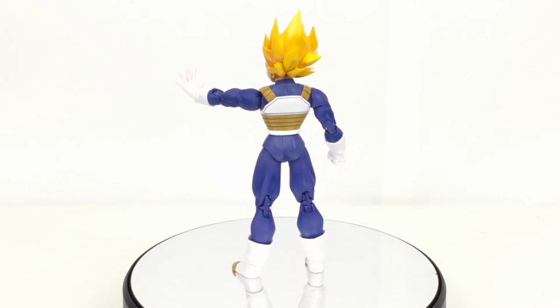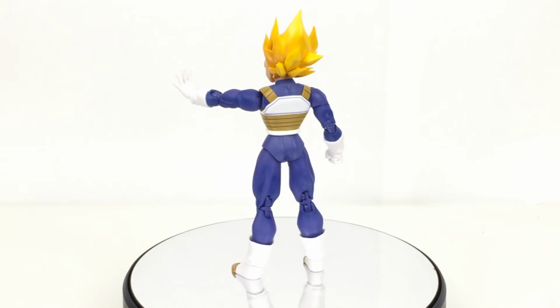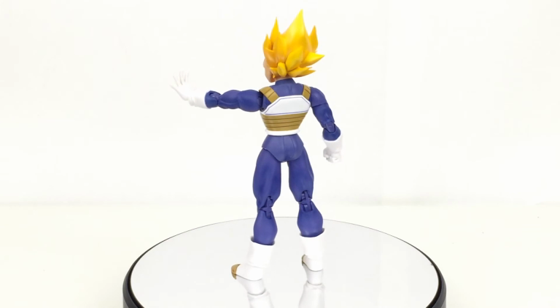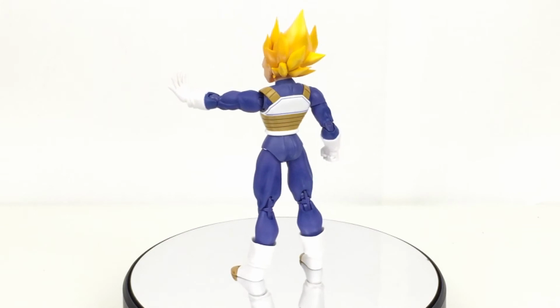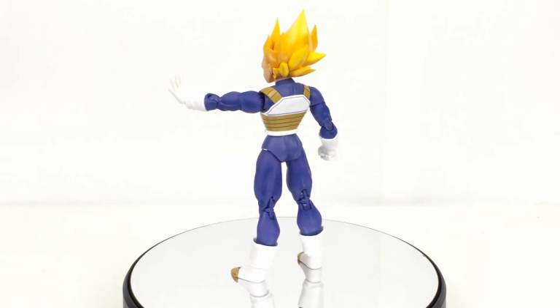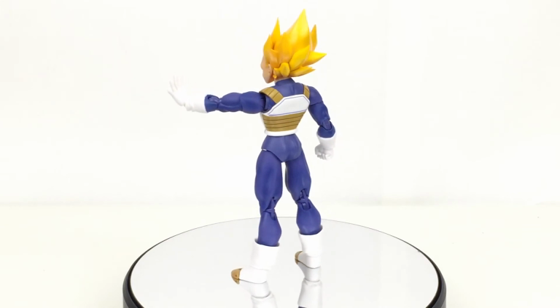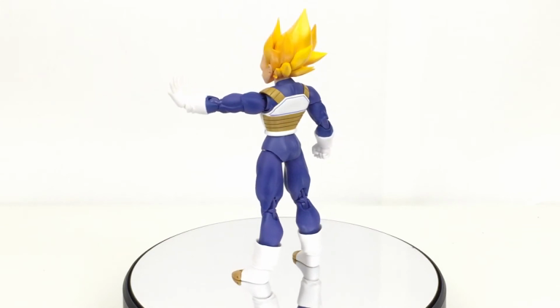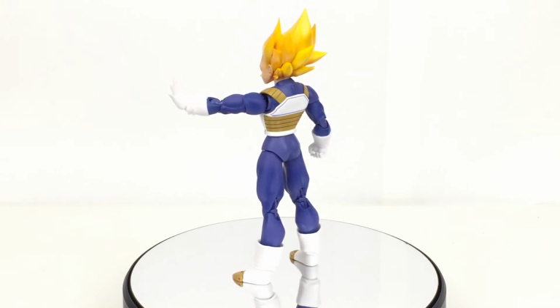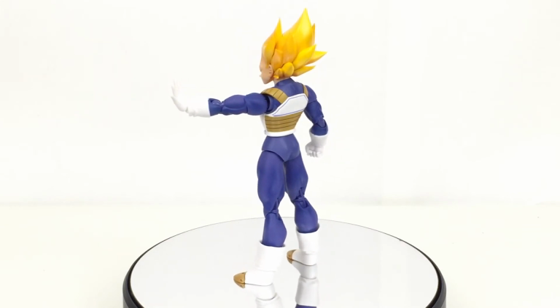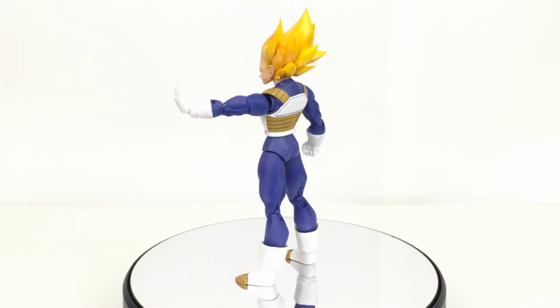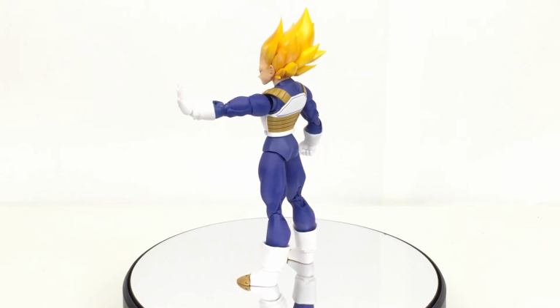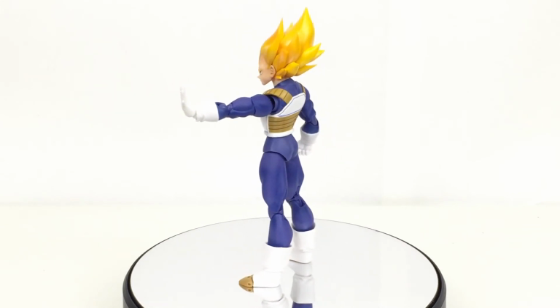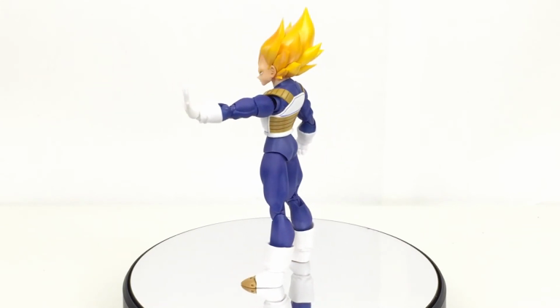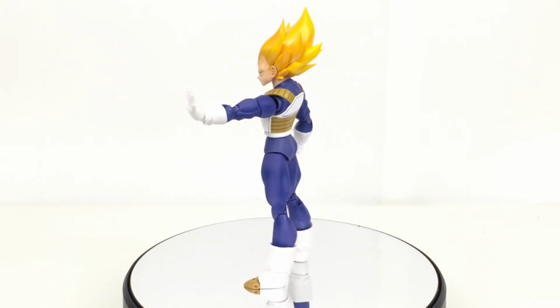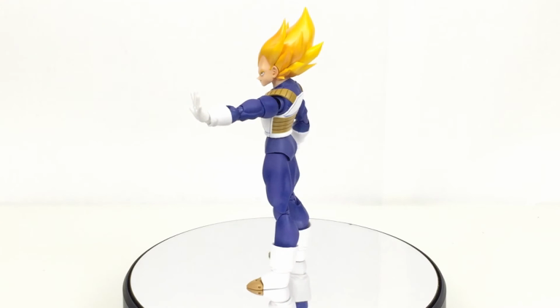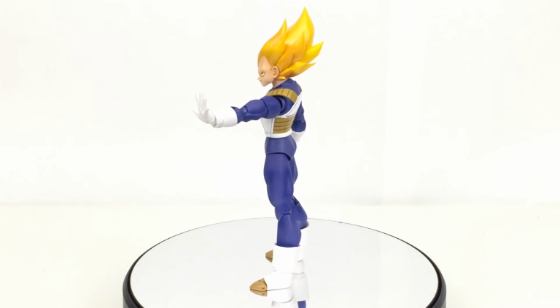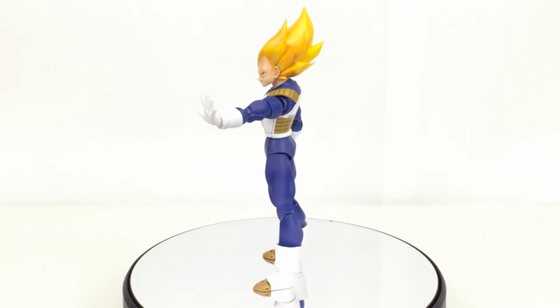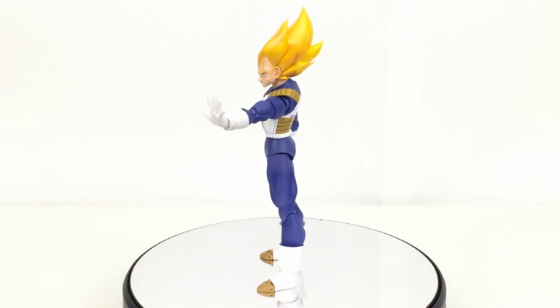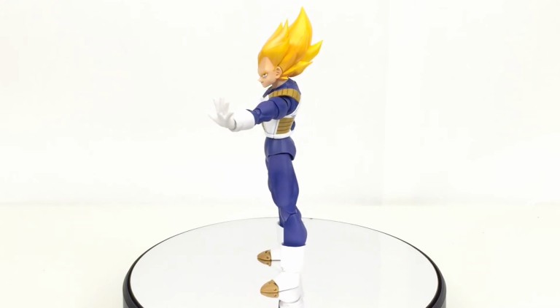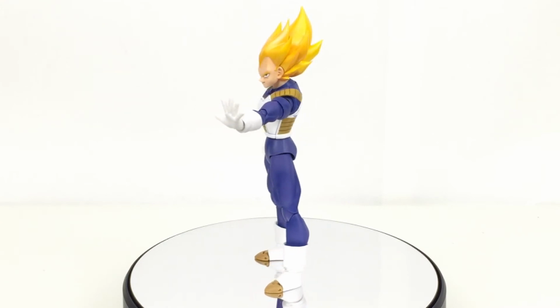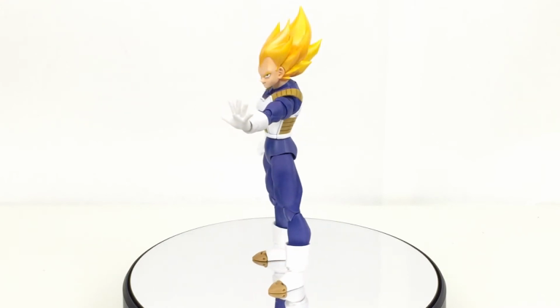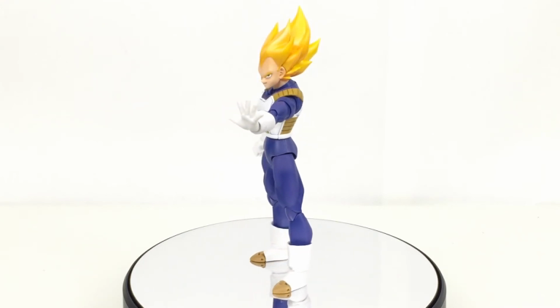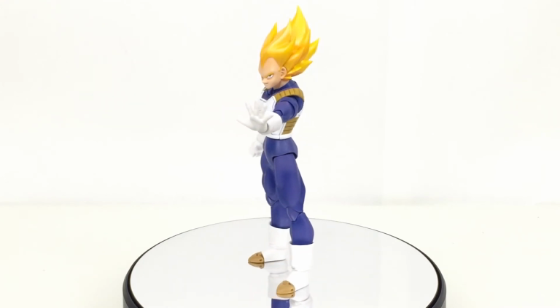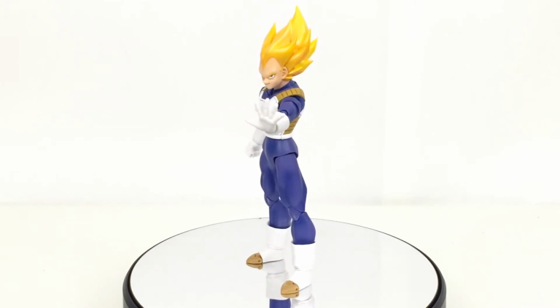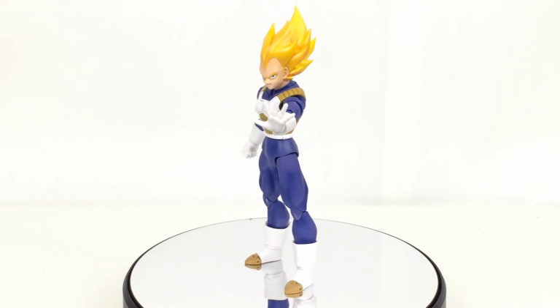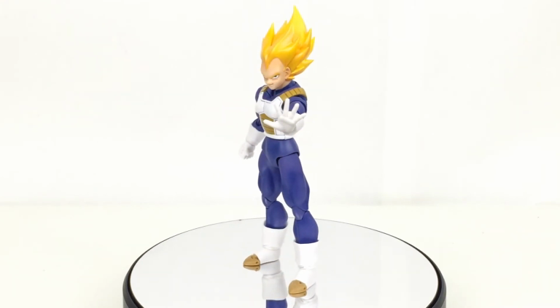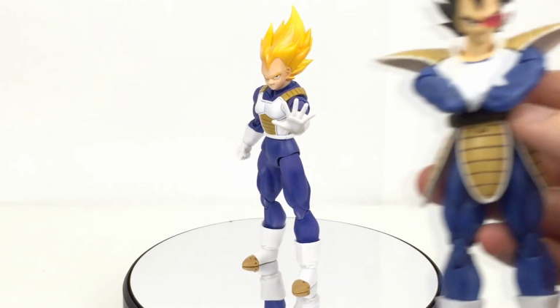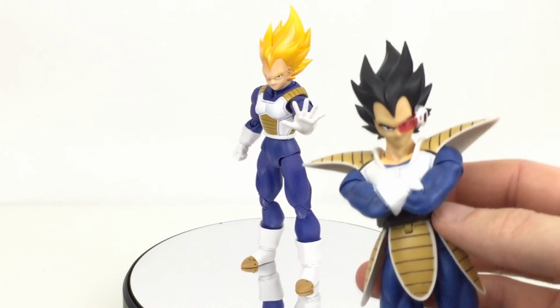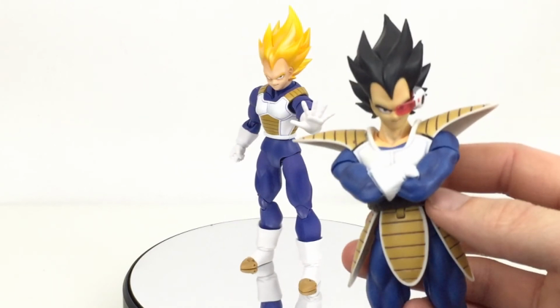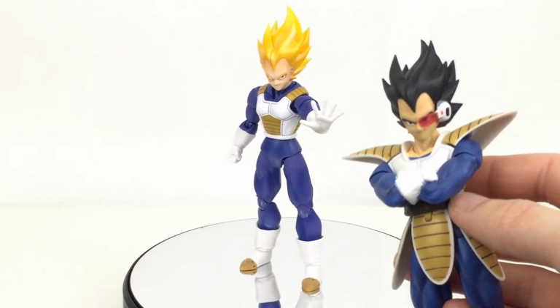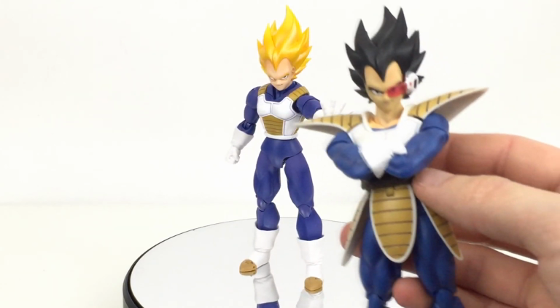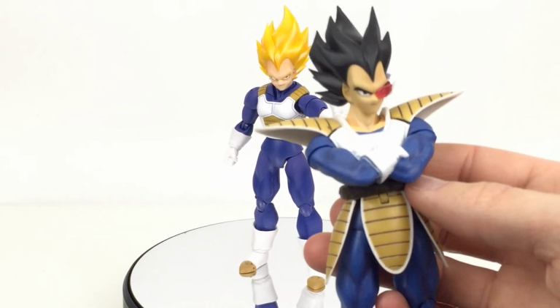If you only want one Vegeta, I would say Super Saiyan. Maybe wait until I've reviewed the new one and then we'll see what that's like. I would definitely say if you just want the best Vegeta, I think that this is a much more iconic look — his original Saiyan armor and everything with the tail end.